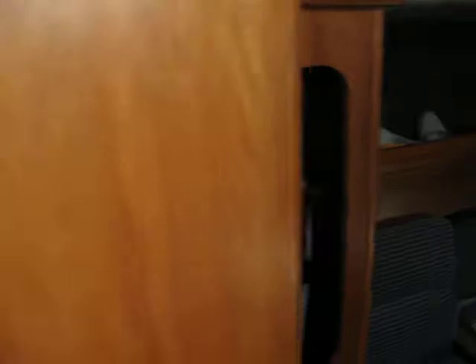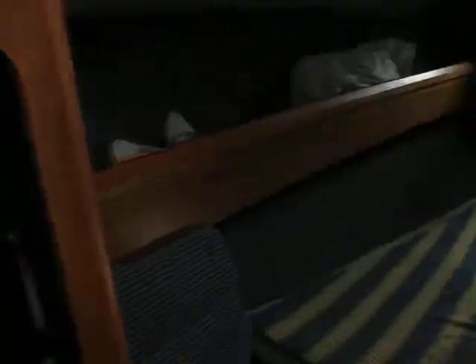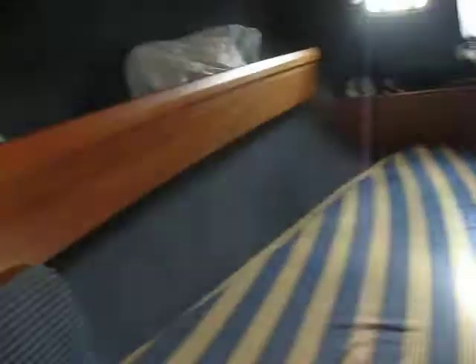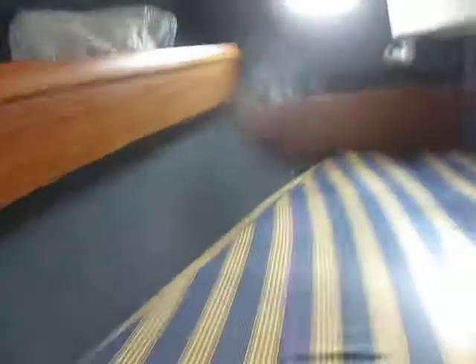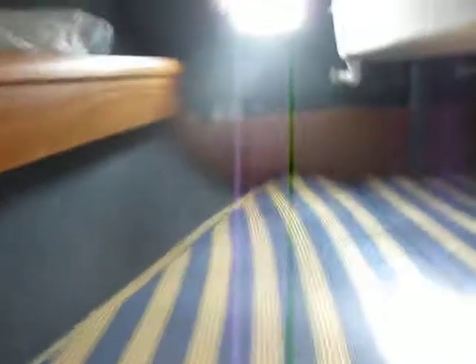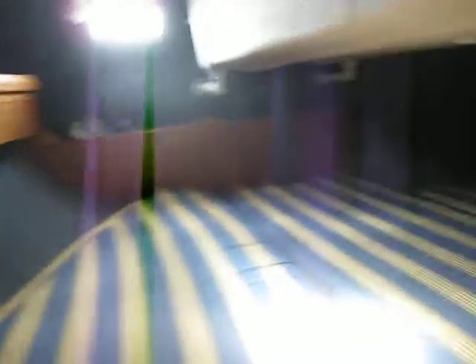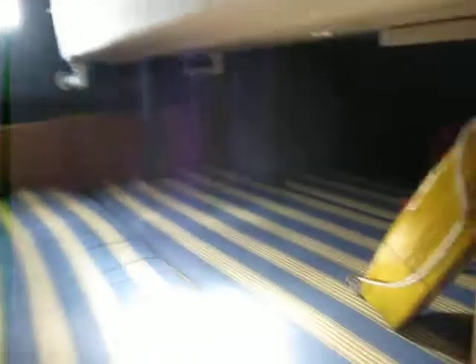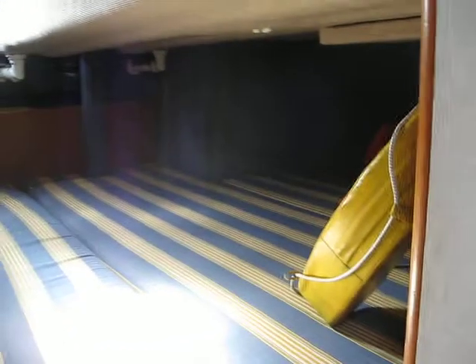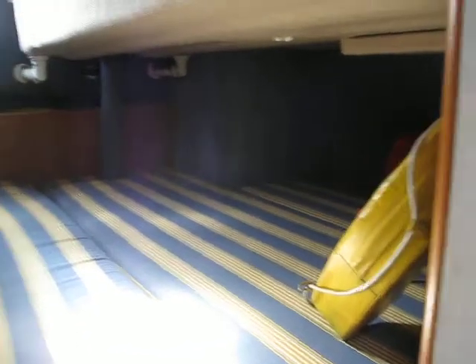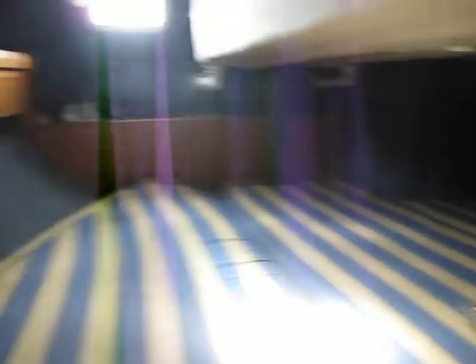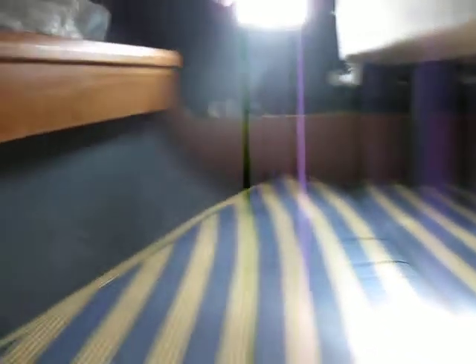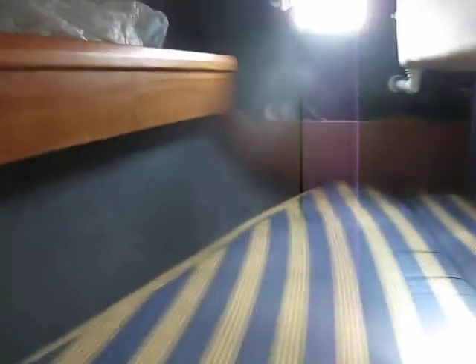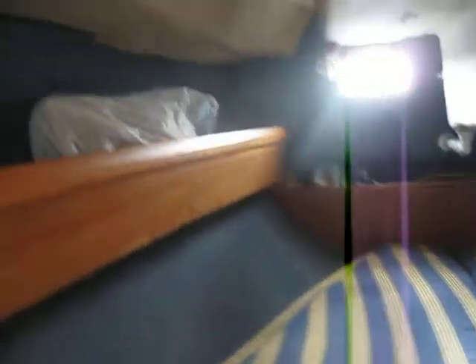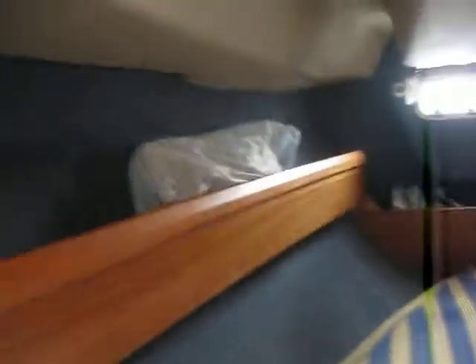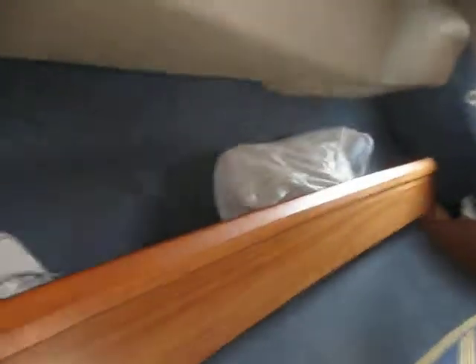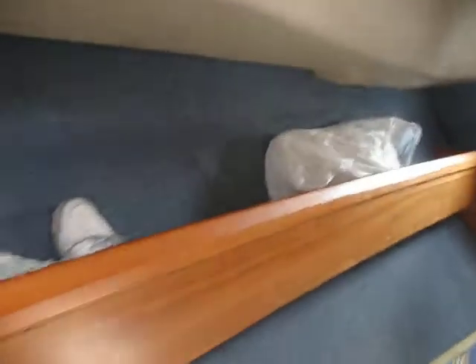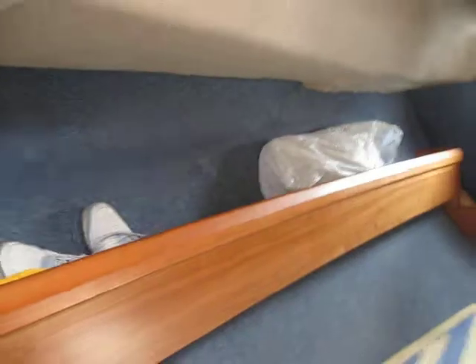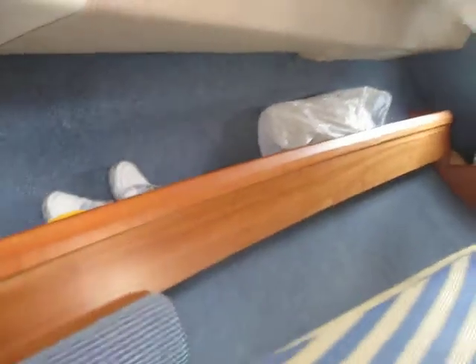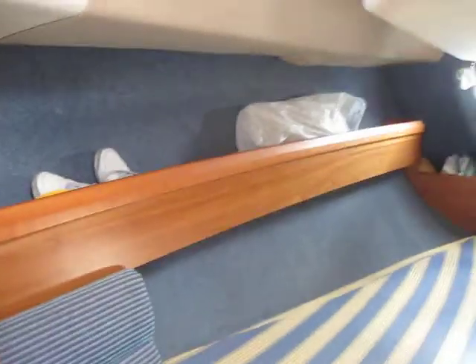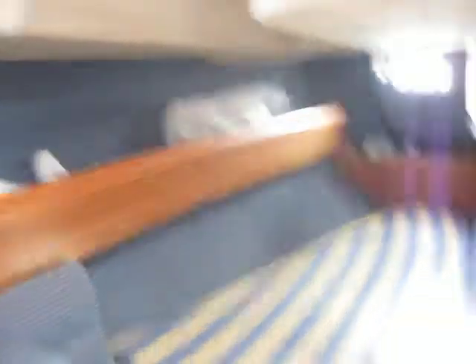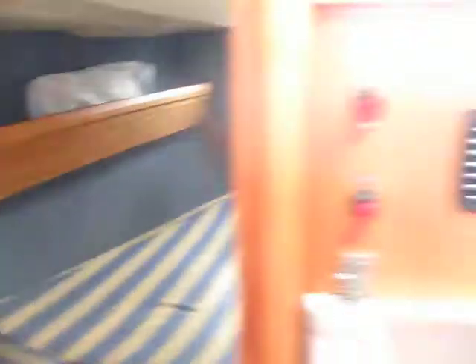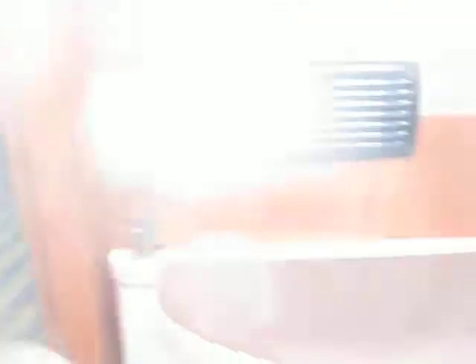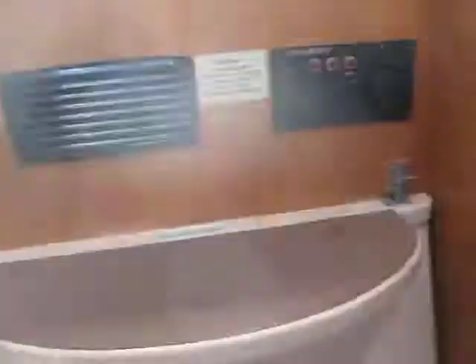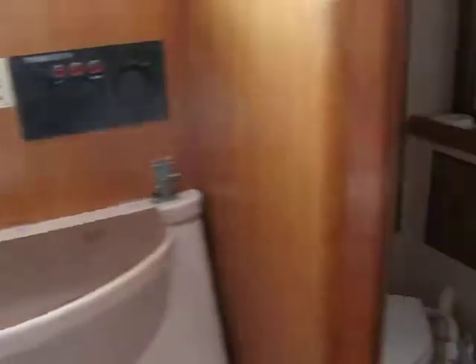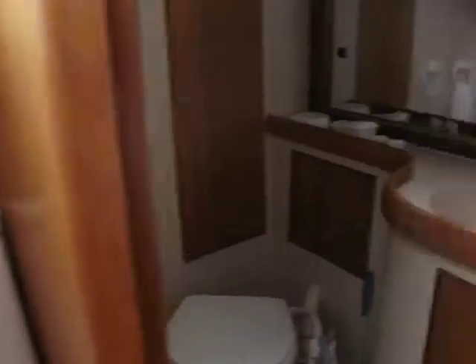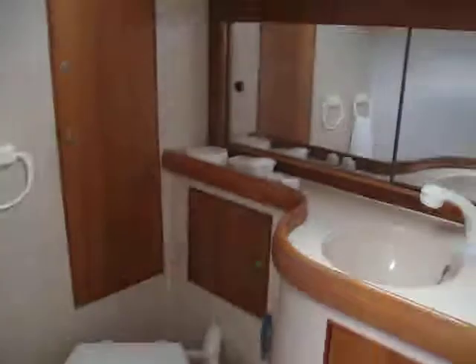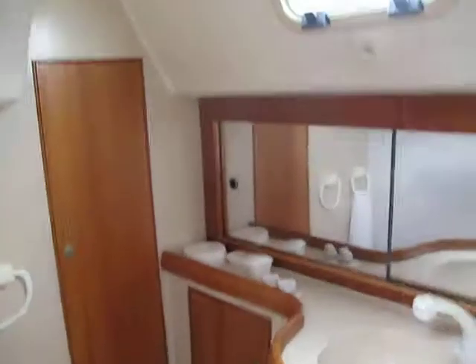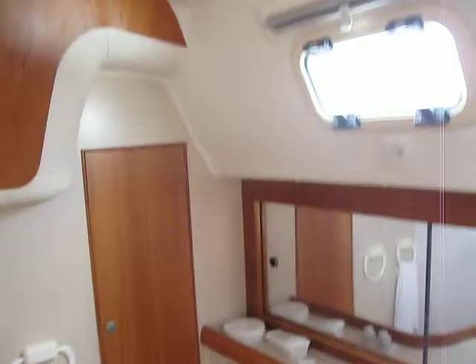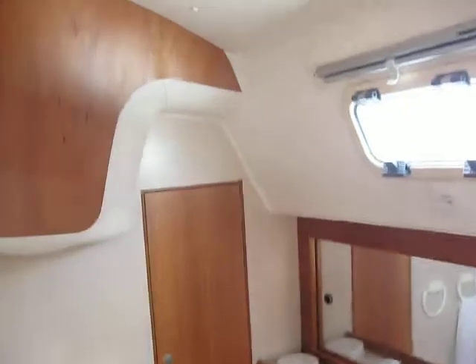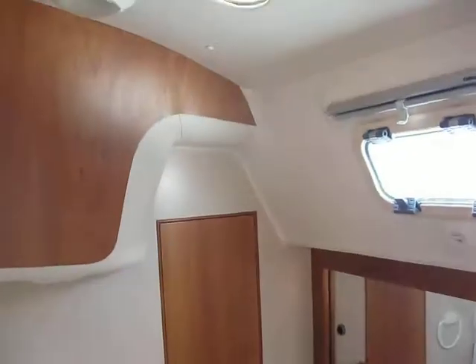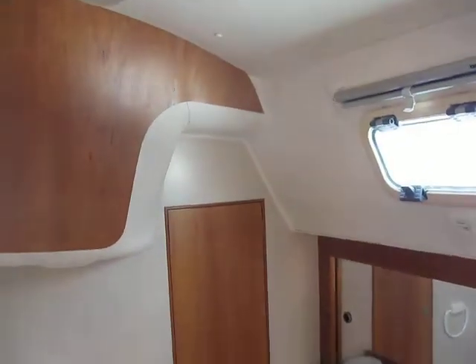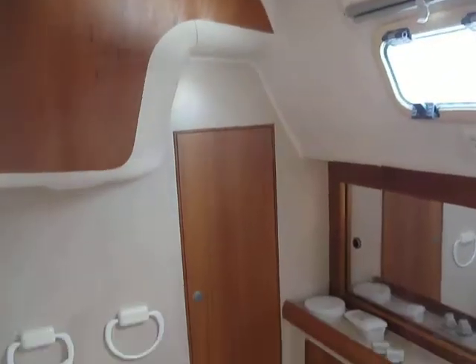Let's just have another look. It's pretty big, isn't it? Very nice. Engine under there. Can't start the engine today because she's out of the water.